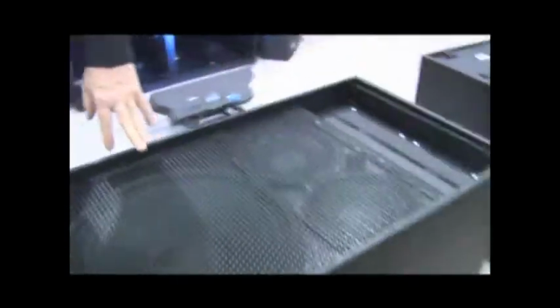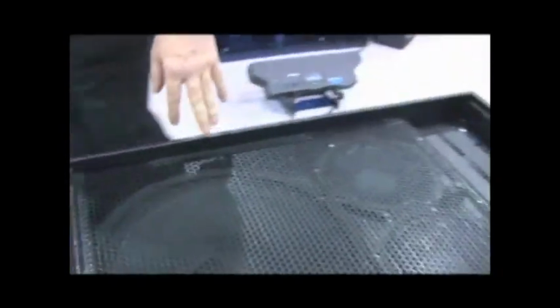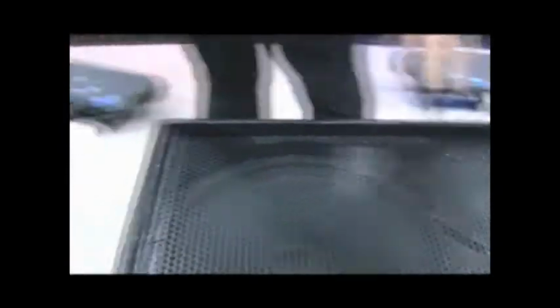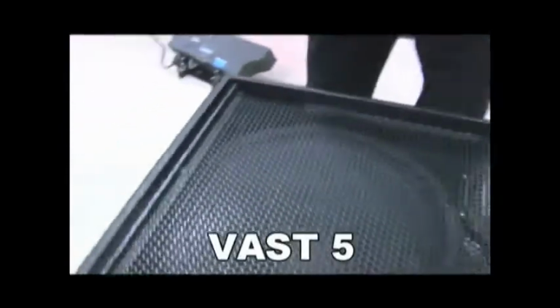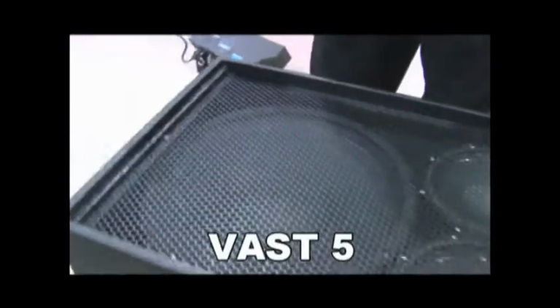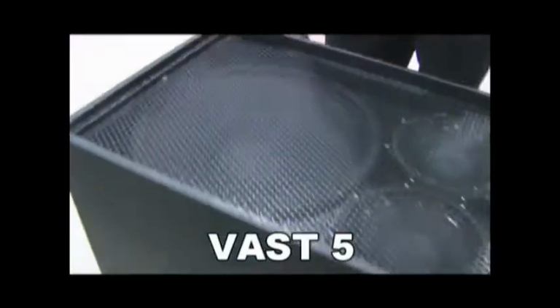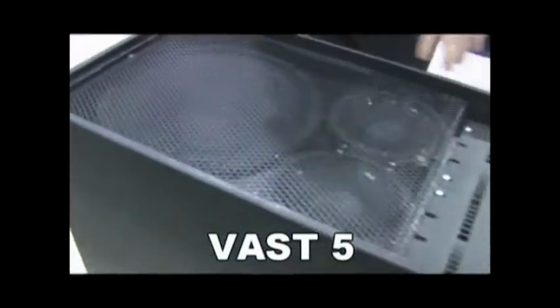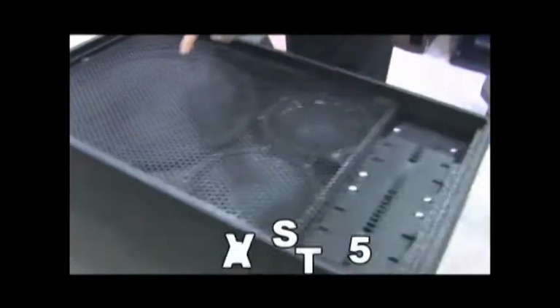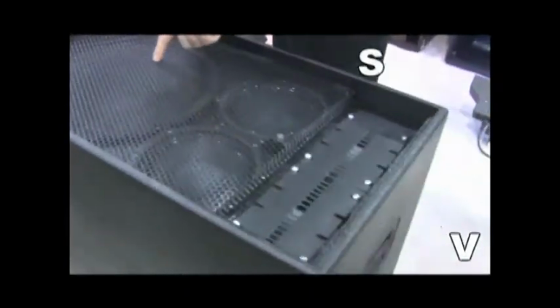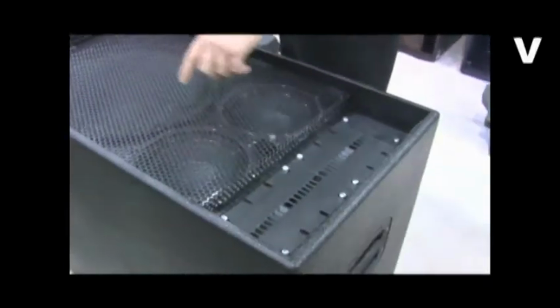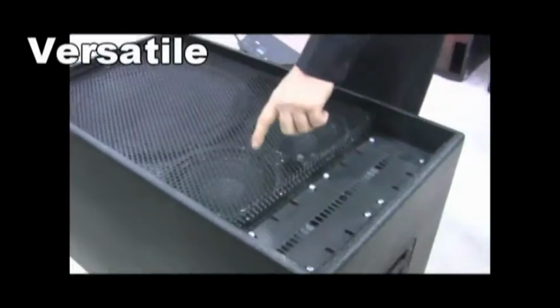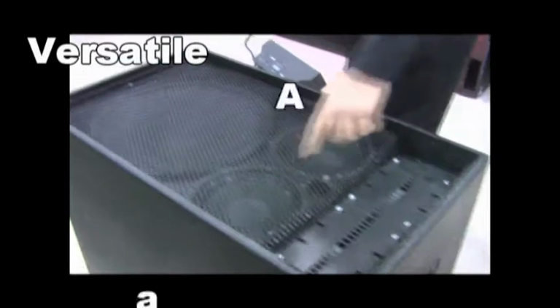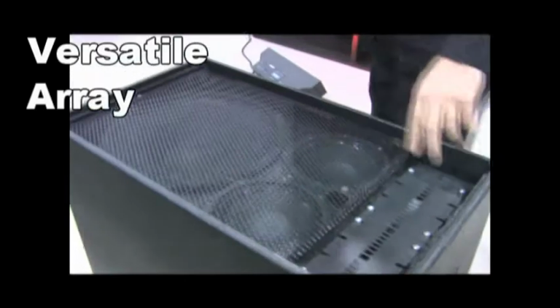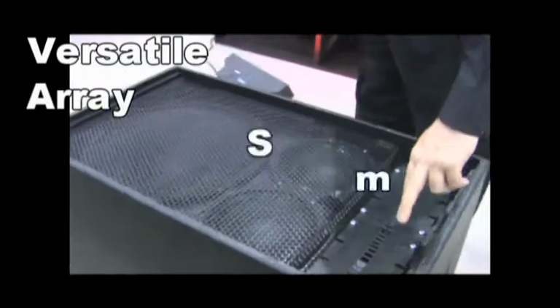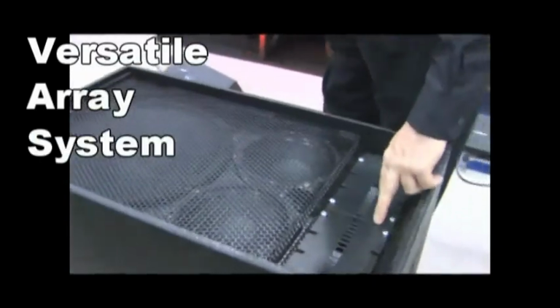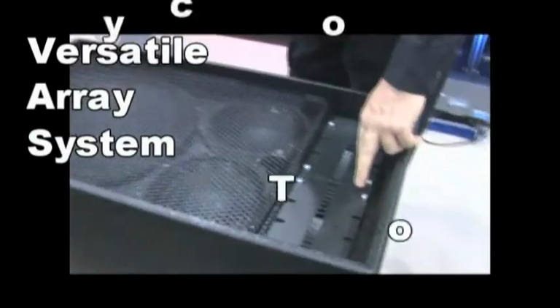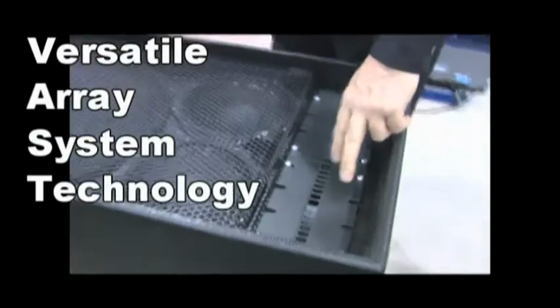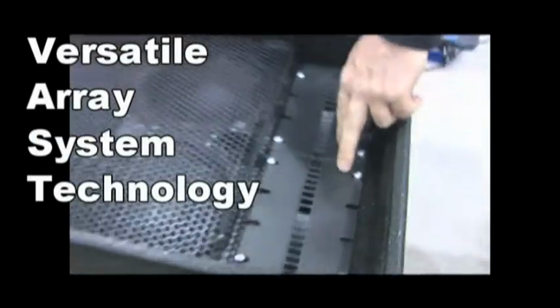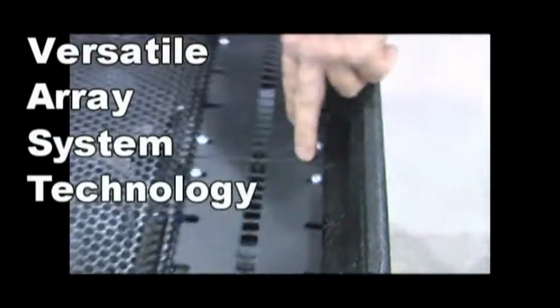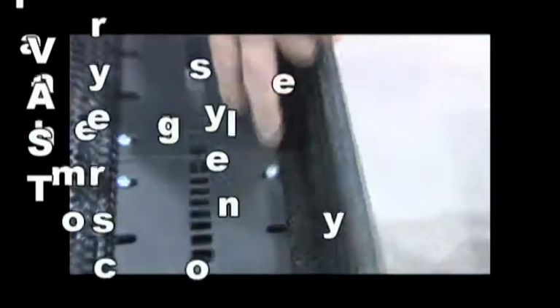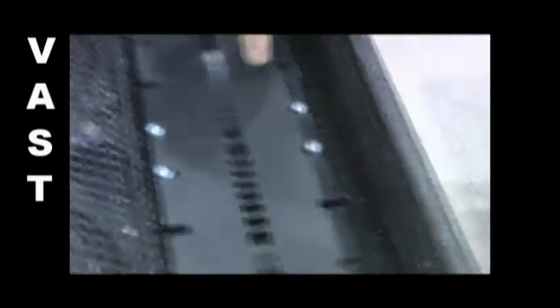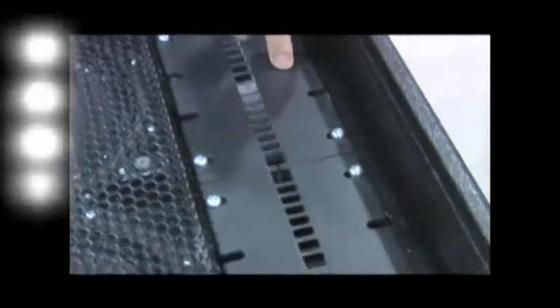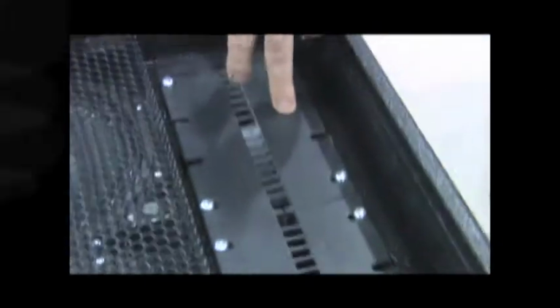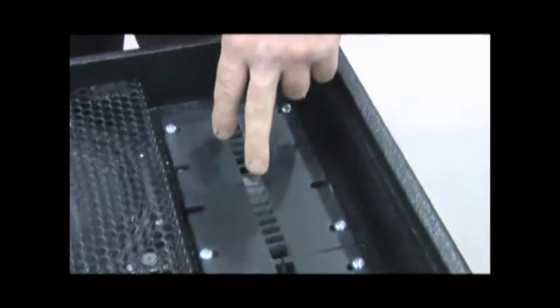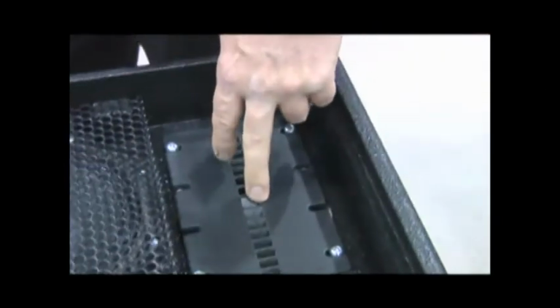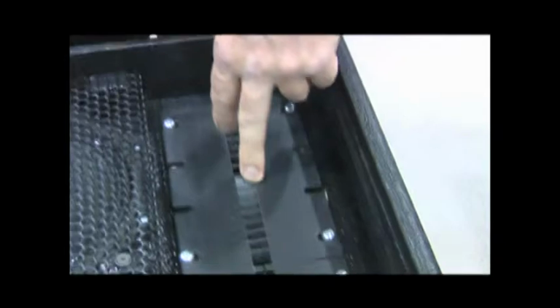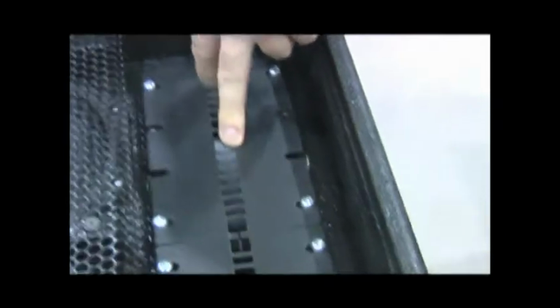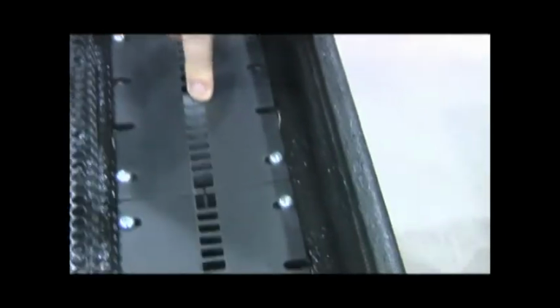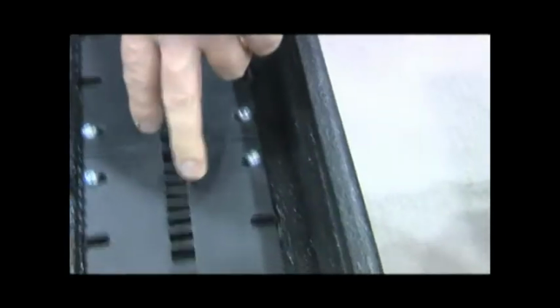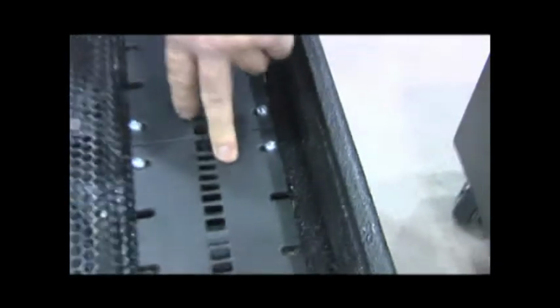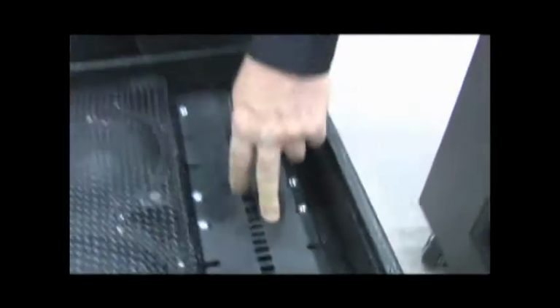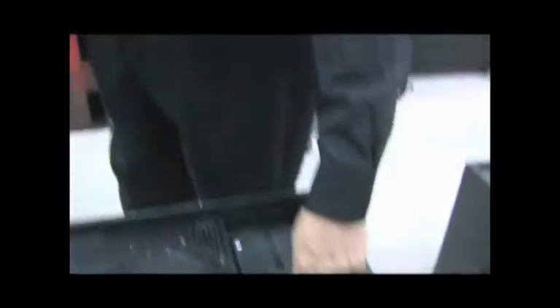This is called the Vast 5 — 15-inch, 2.8 and 2 line array horns. These horns will either have a 1-inch or a 1.4-inch driver.